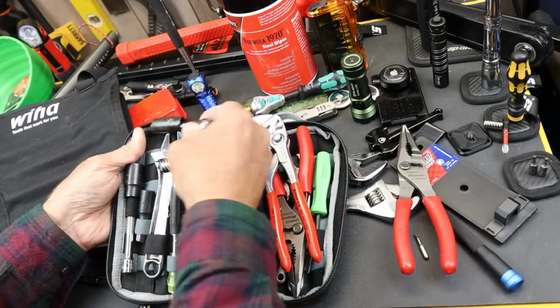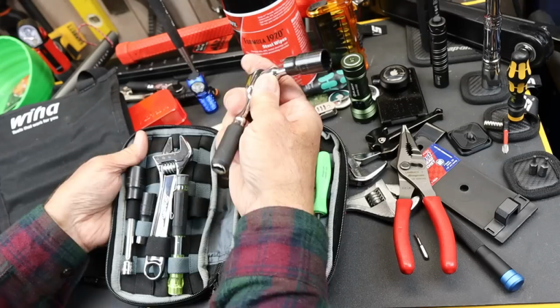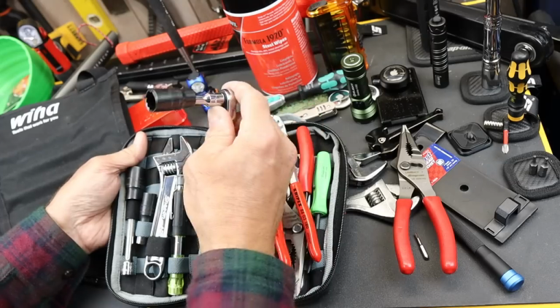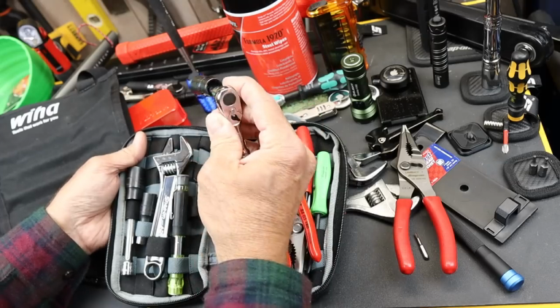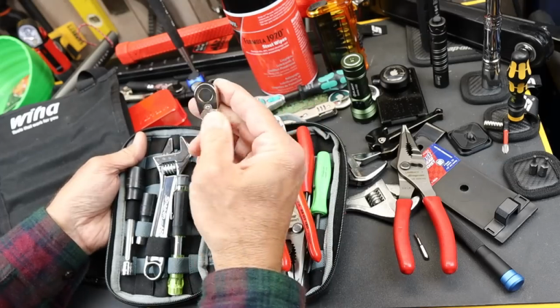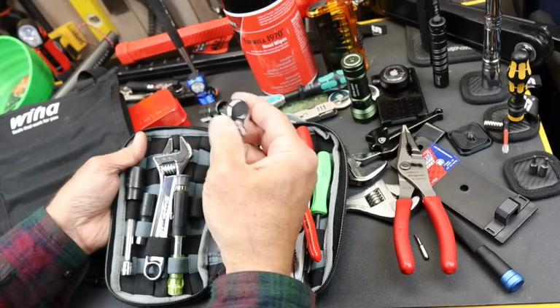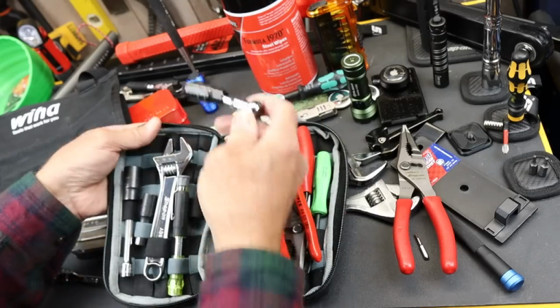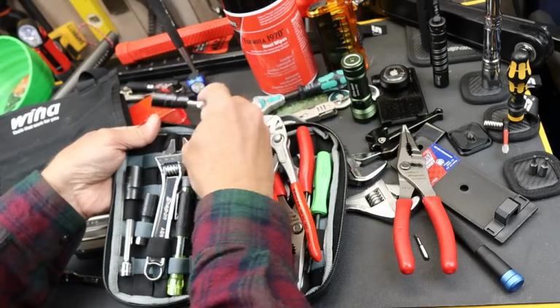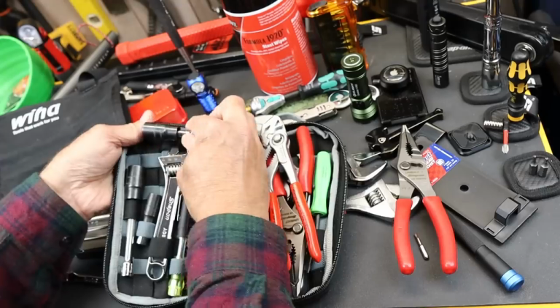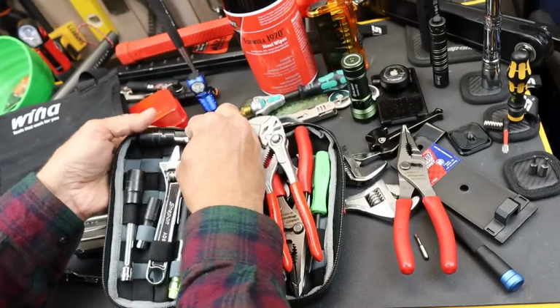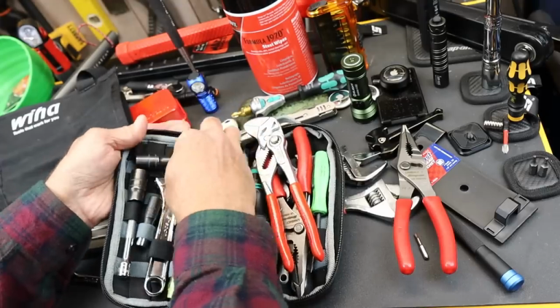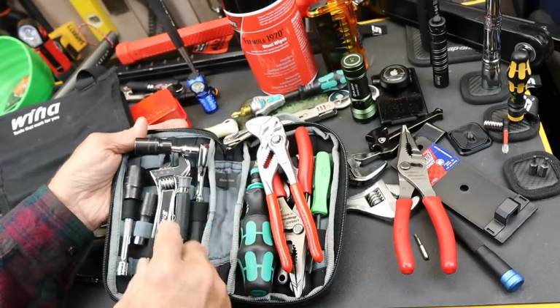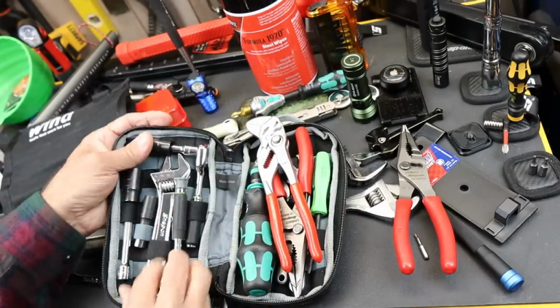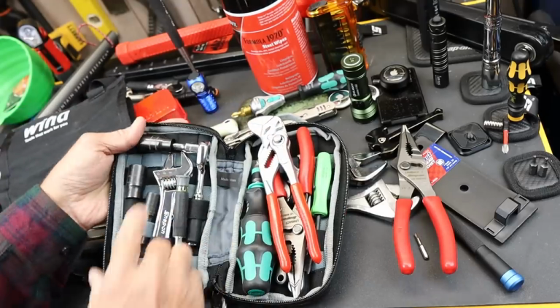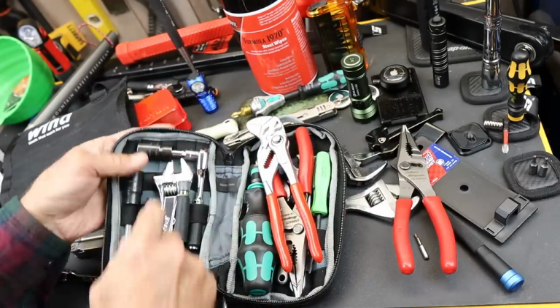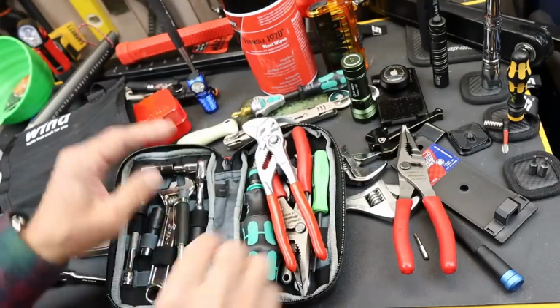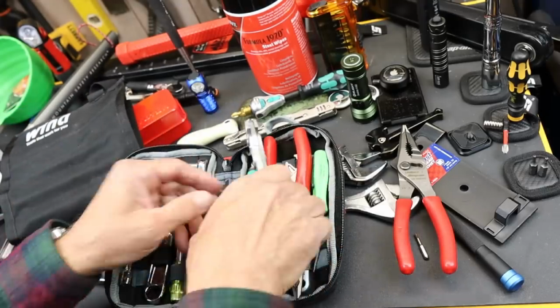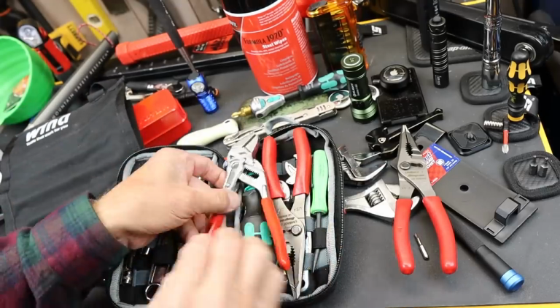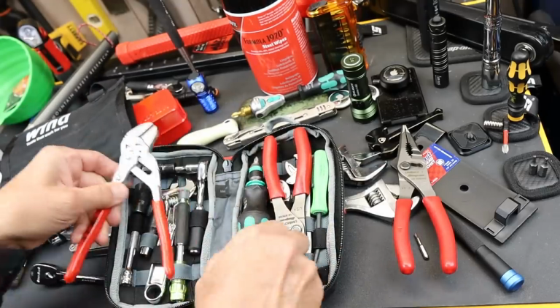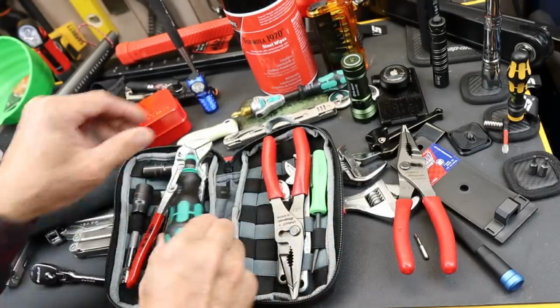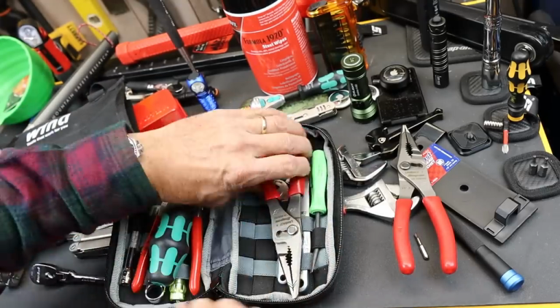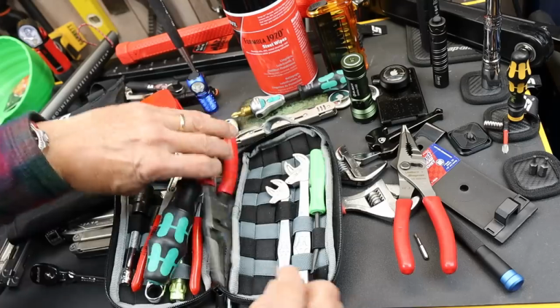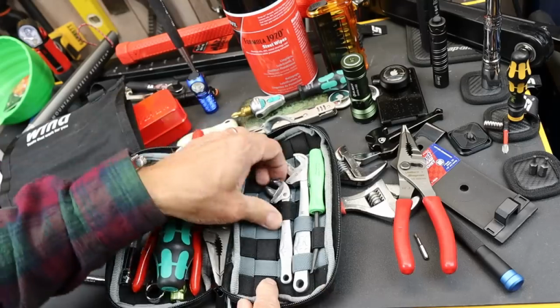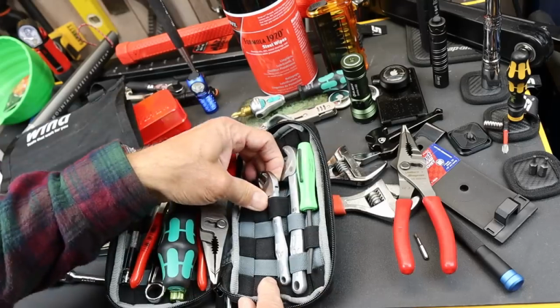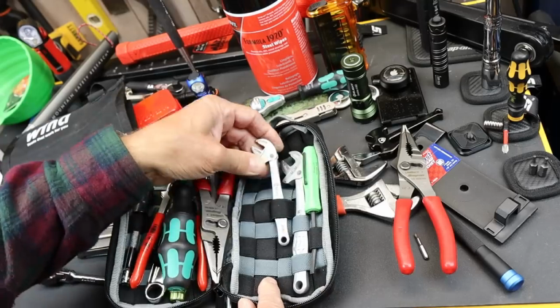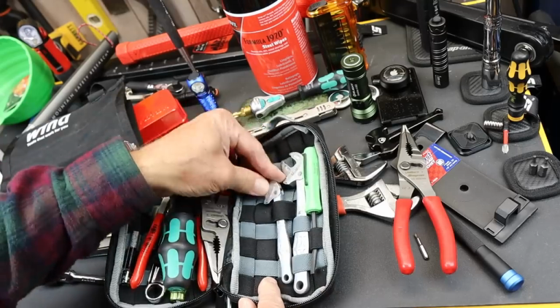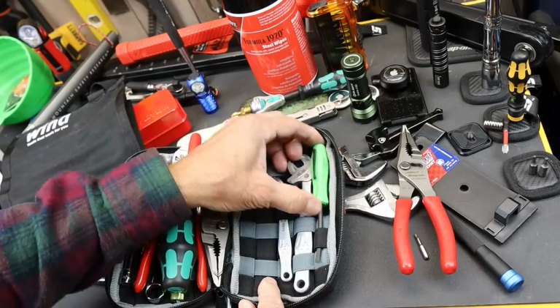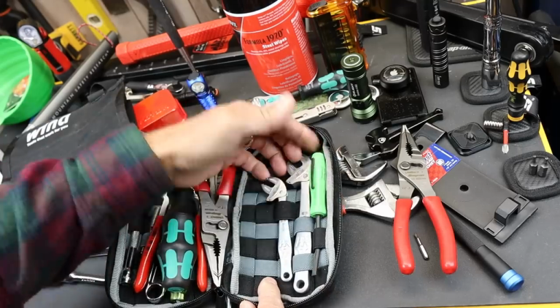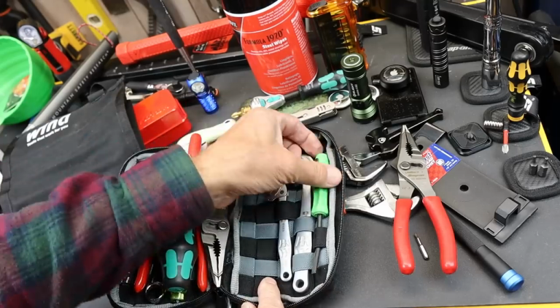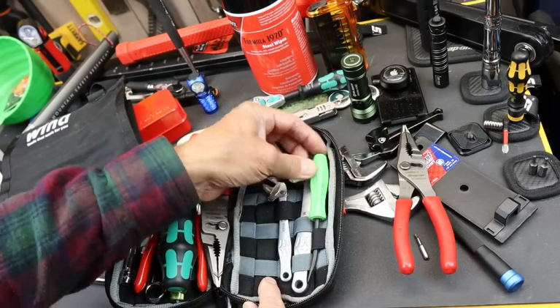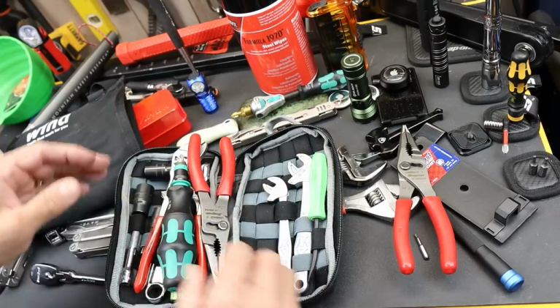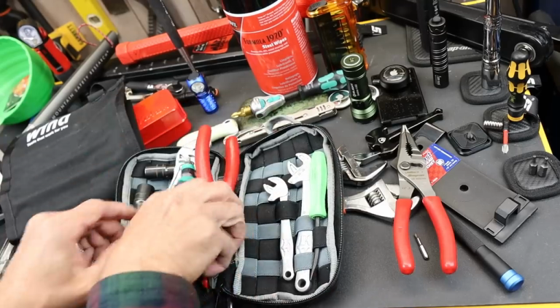There's a Koken ratchet here that easily slides in with some flip sockets. A couple of other things over here — just some small items like the Vera Jokers and a Snap-on pry bar.